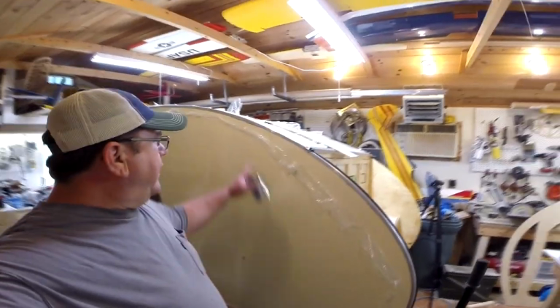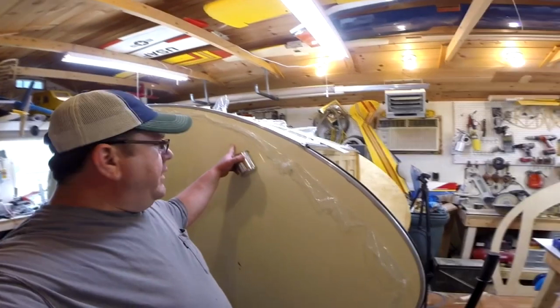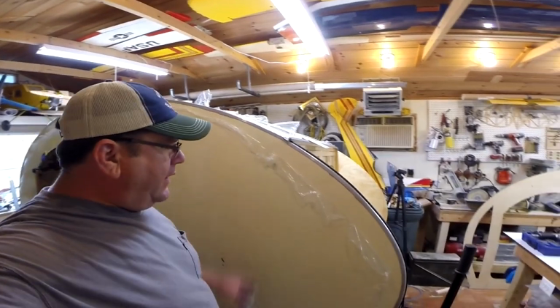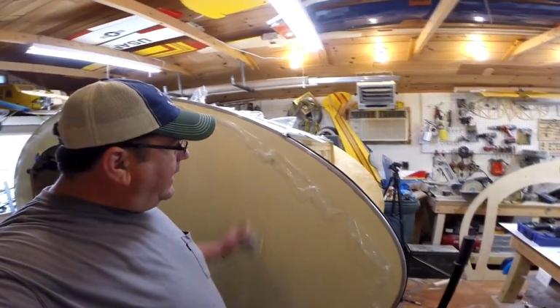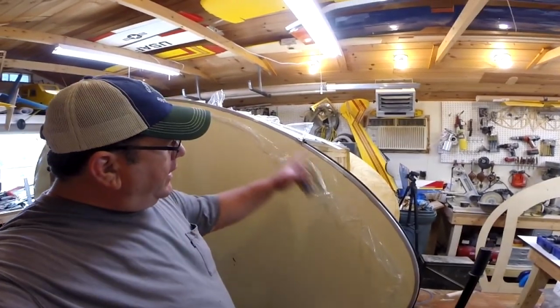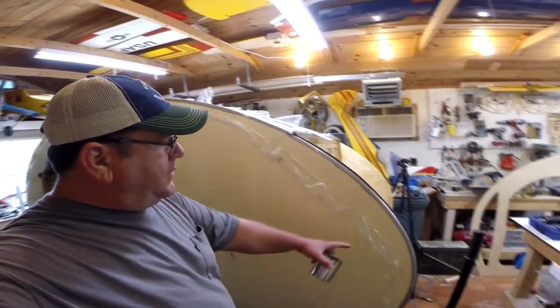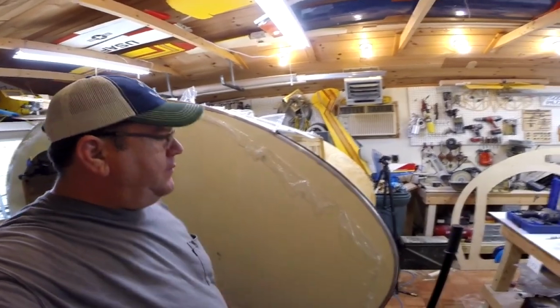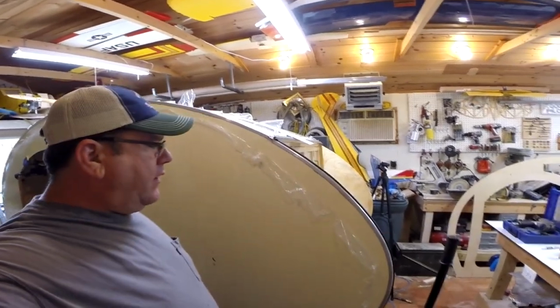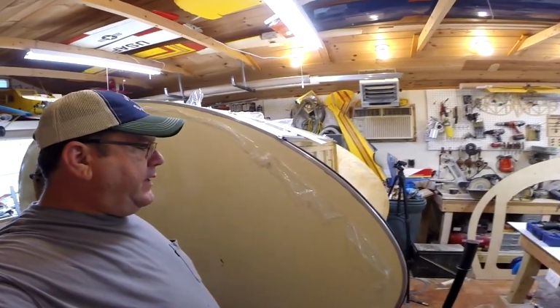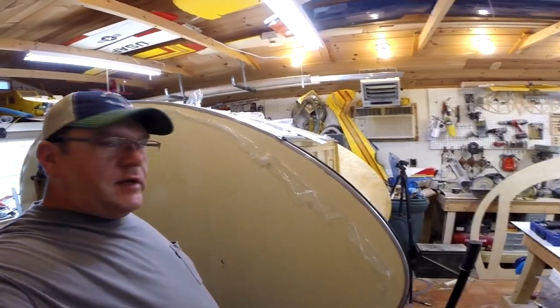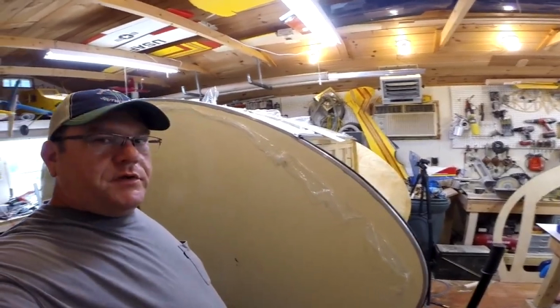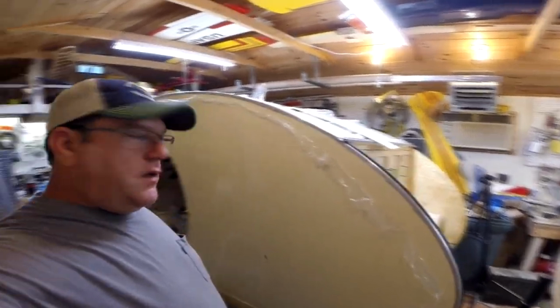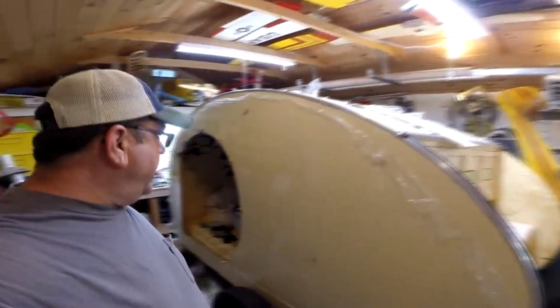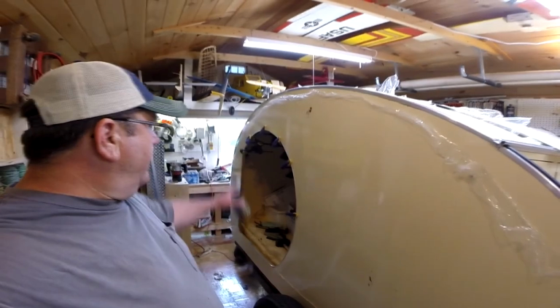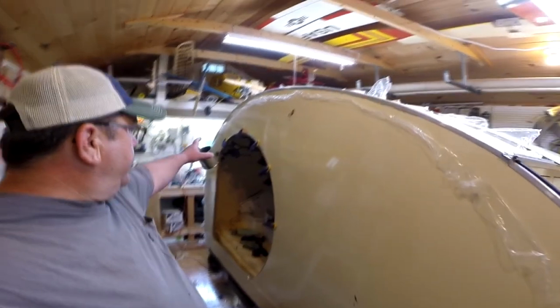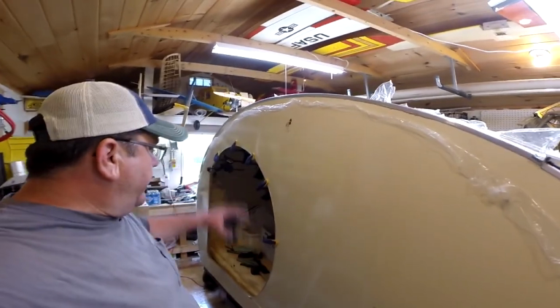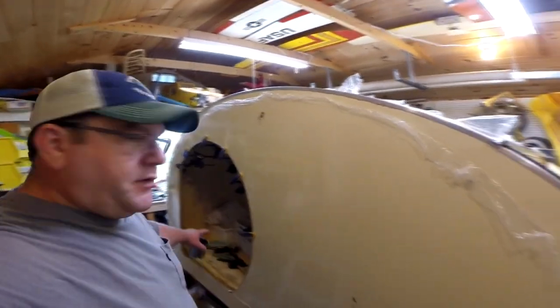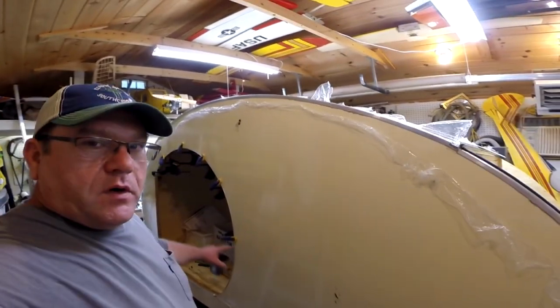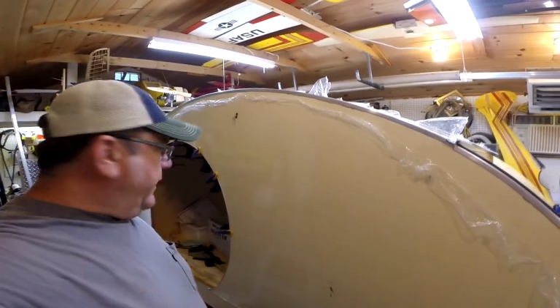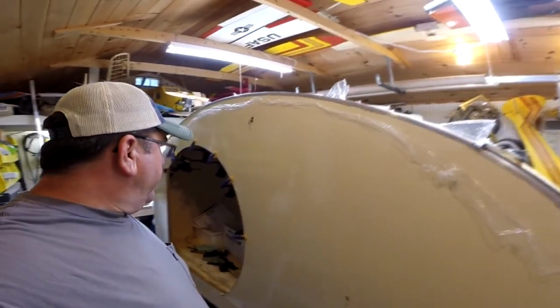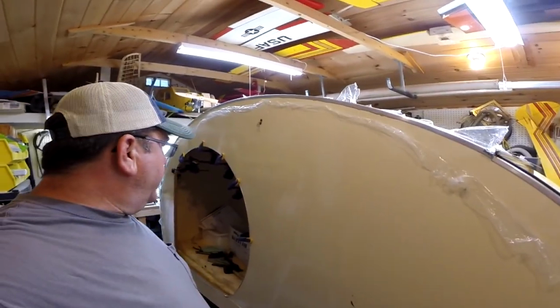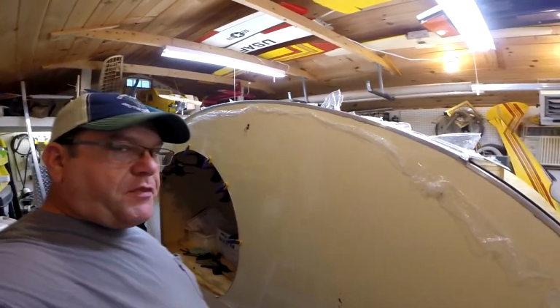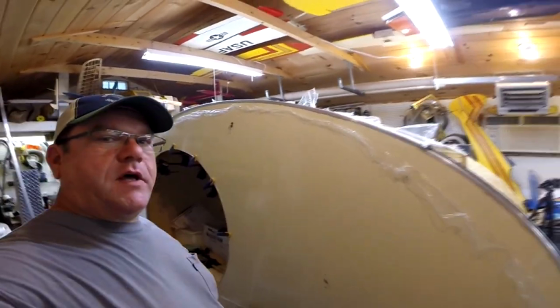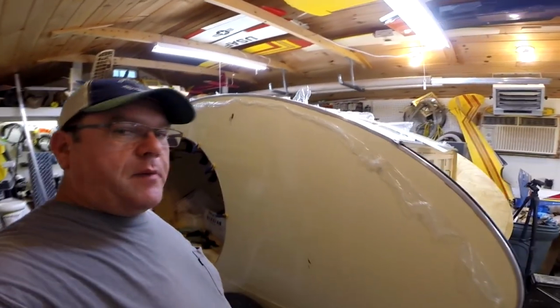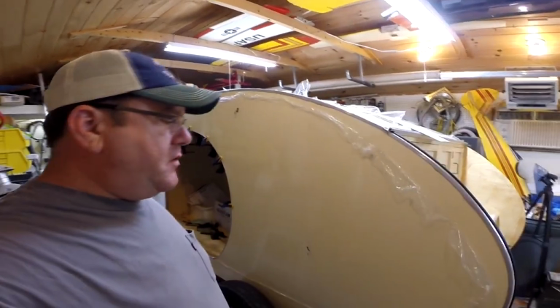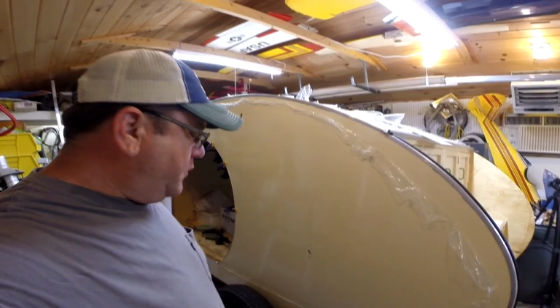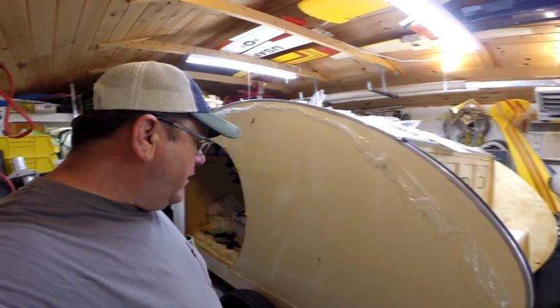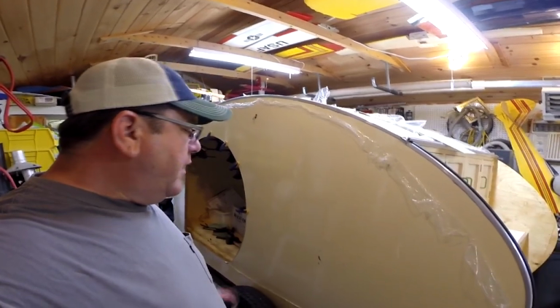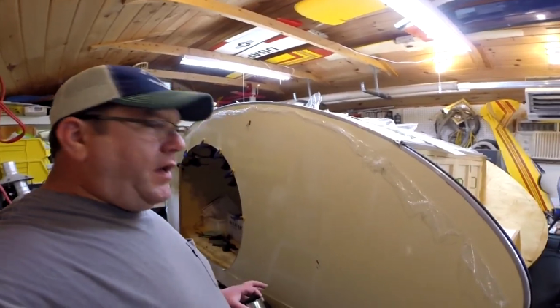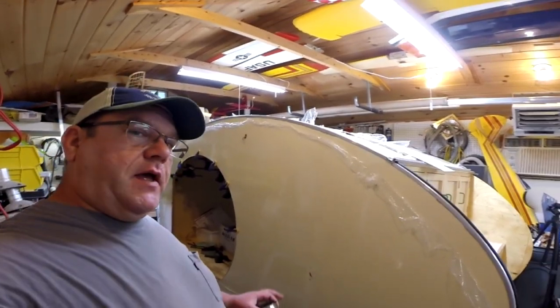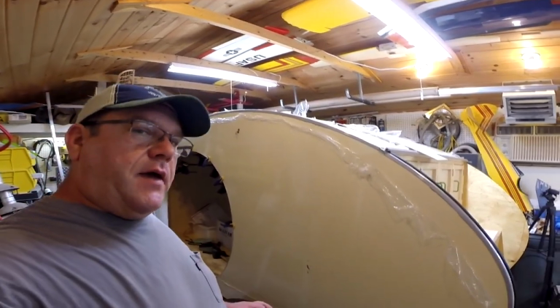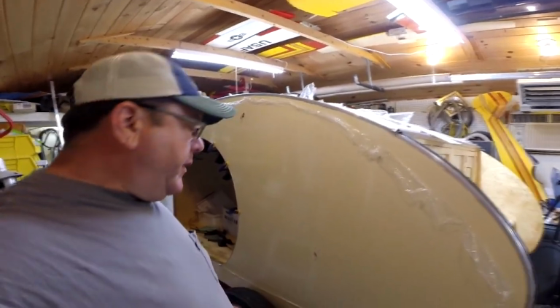We've got the sheeting on the left side. We've got the trim on the galley portion. The next thing to do is to put the trim around the door. This is a Thursday — I'm probably going to do that this weekend. Just thinking ahead a little bit.